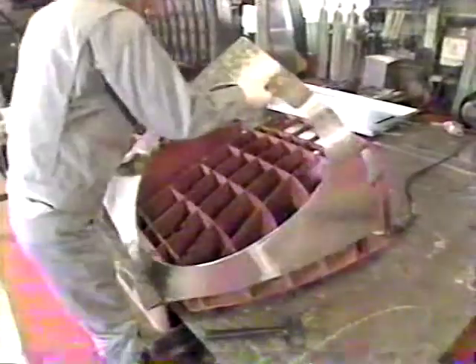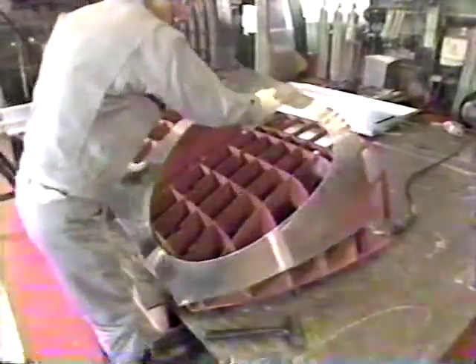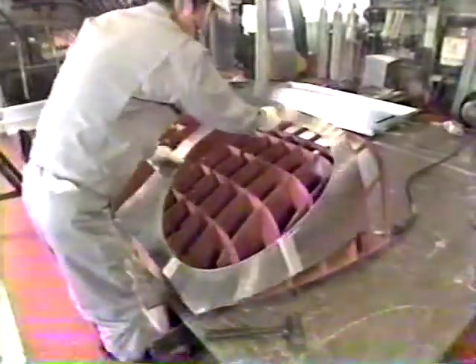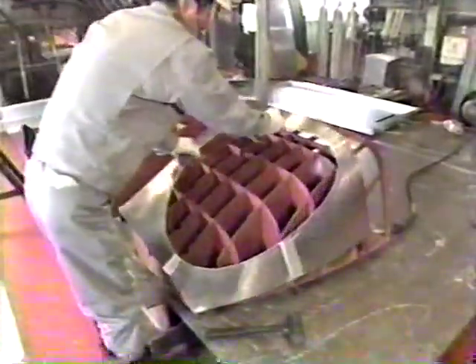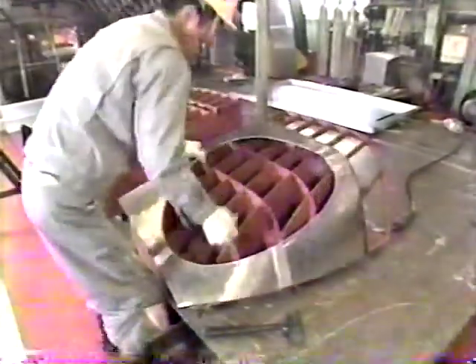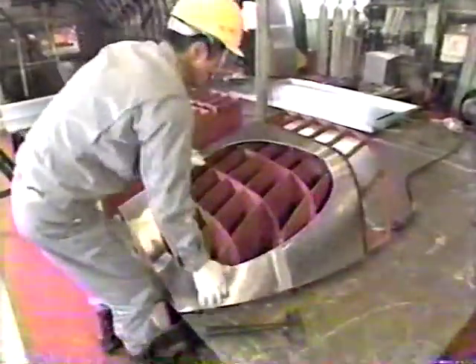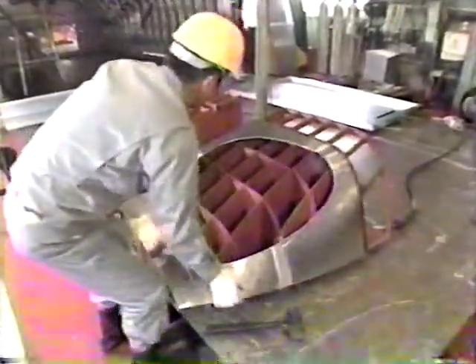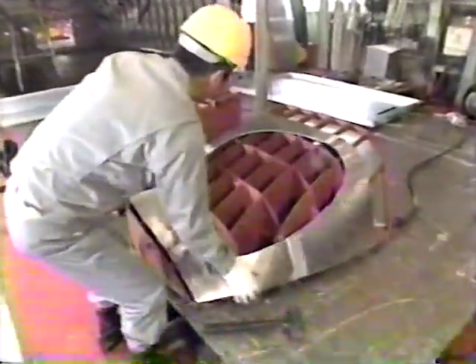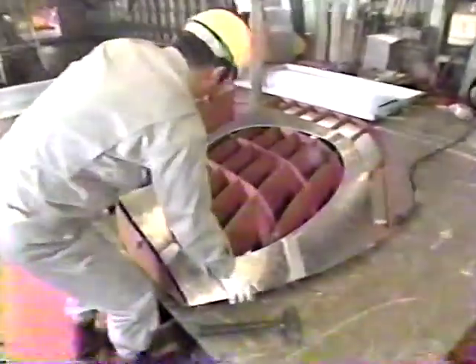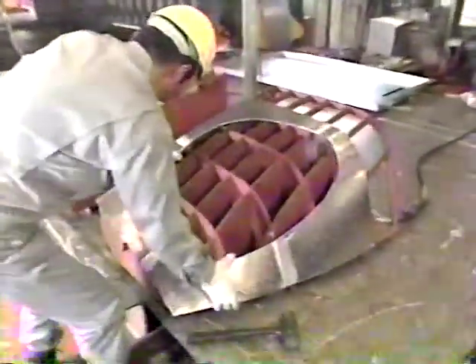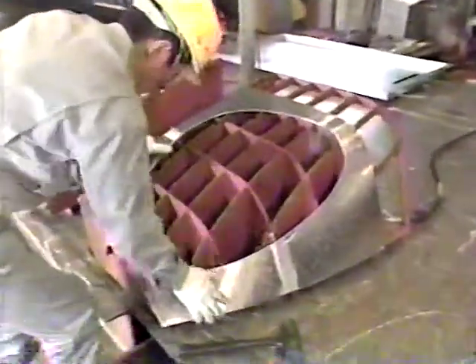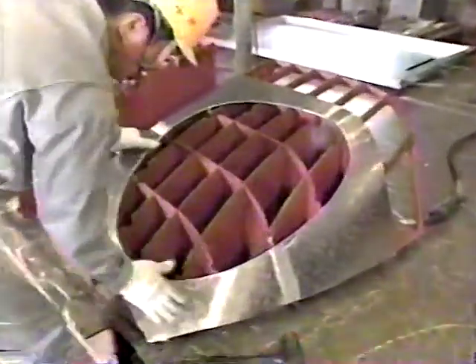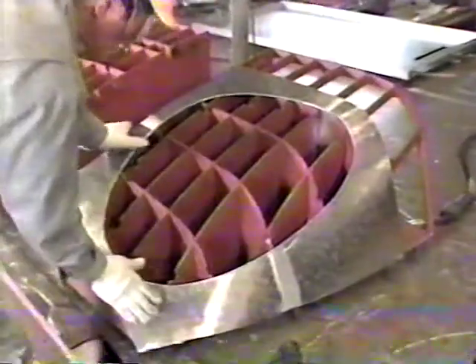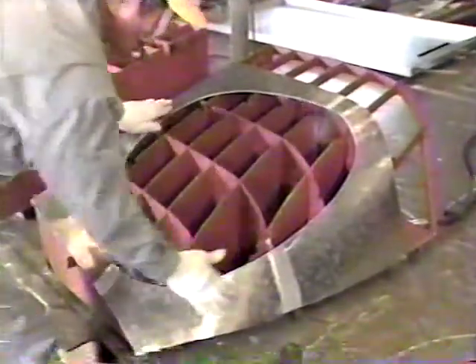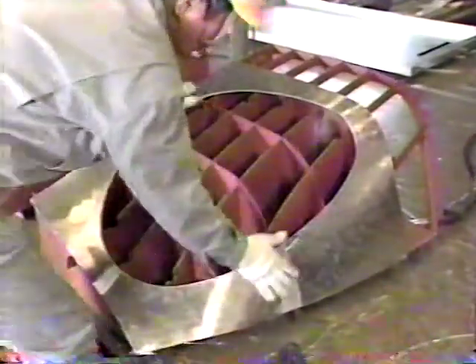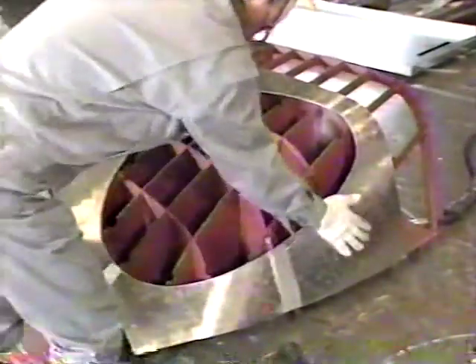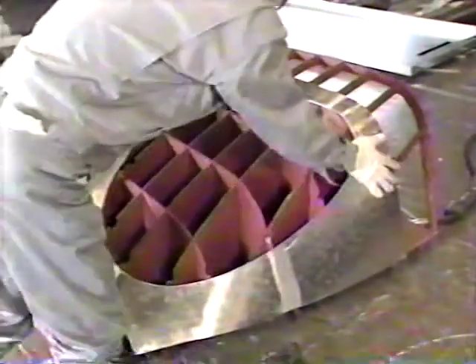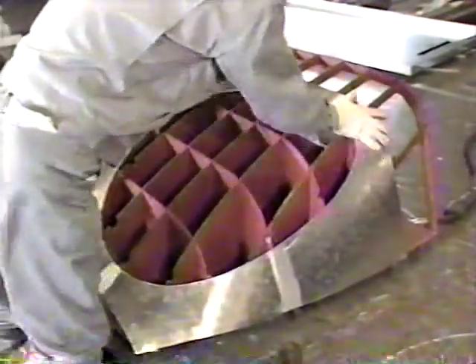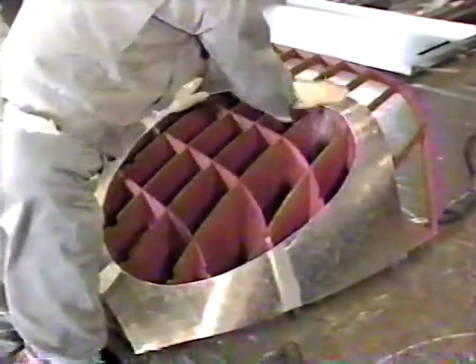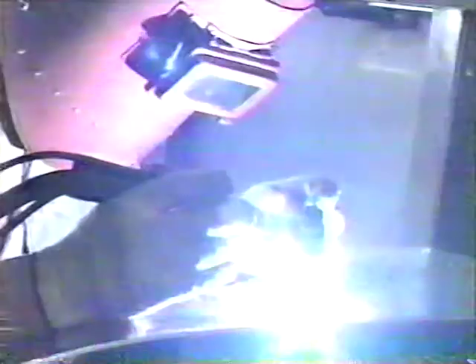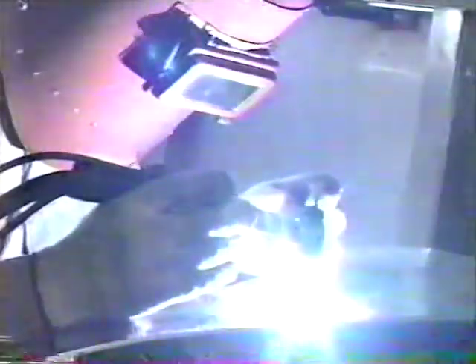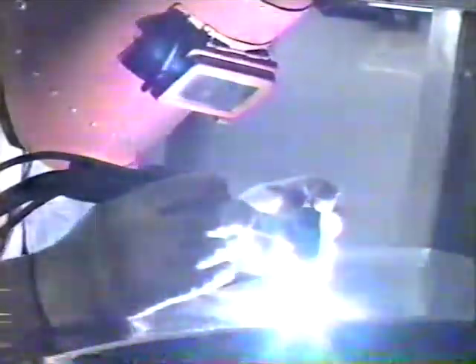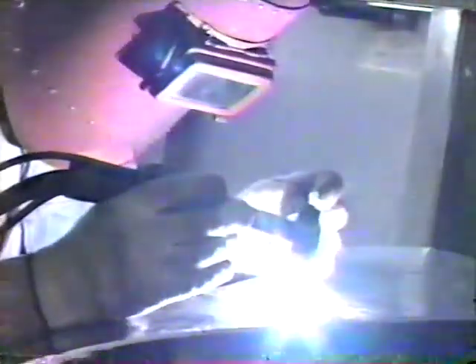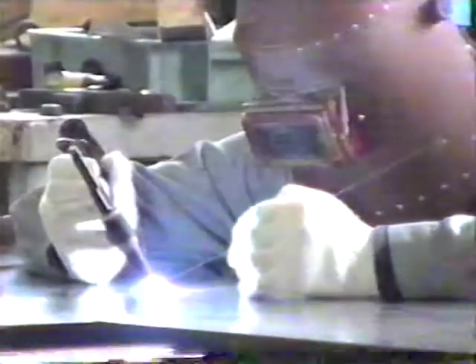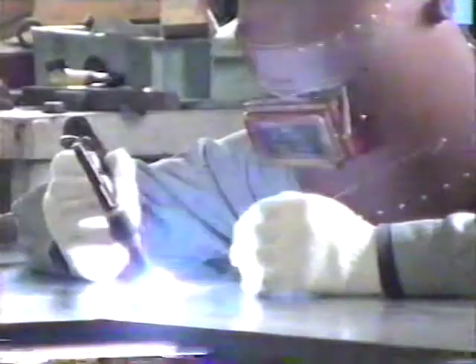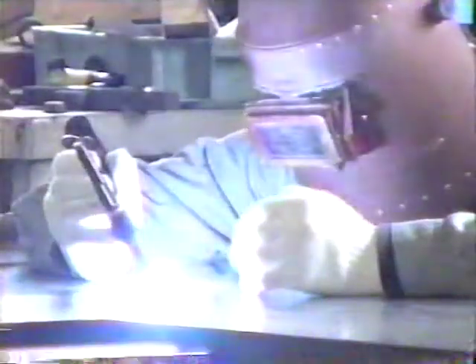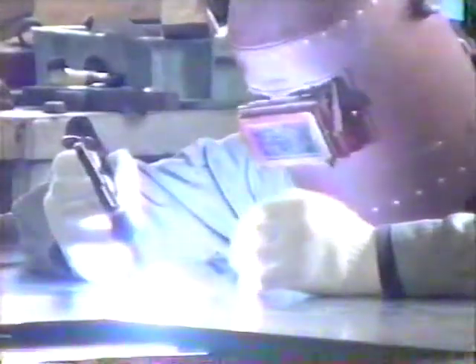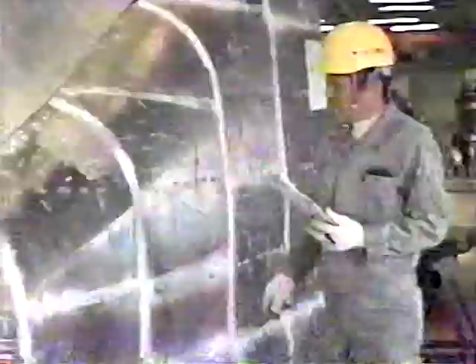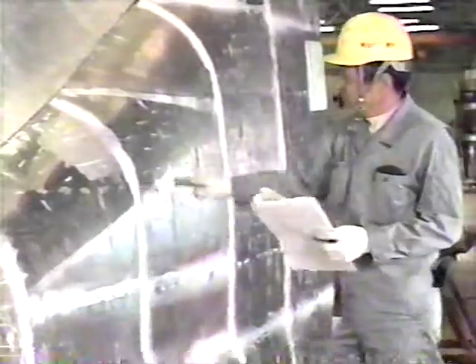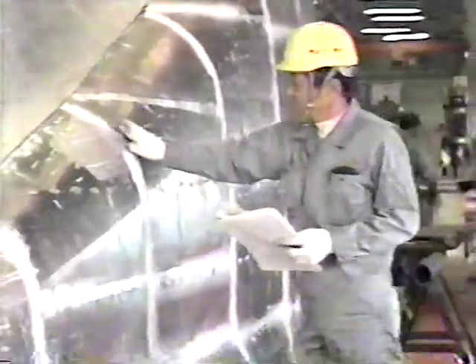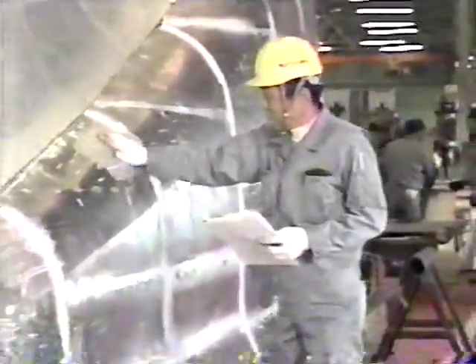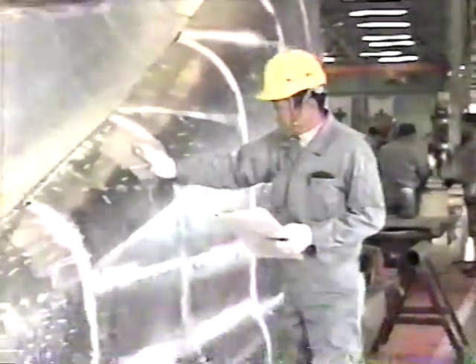Two hours later, a new plate is complete. High-speed airflow around the nose of the train can cause the aluminum sections to vibrate and separate. To ensure passenger safety, craftsmen must make sure that all parts fit together perfectly.